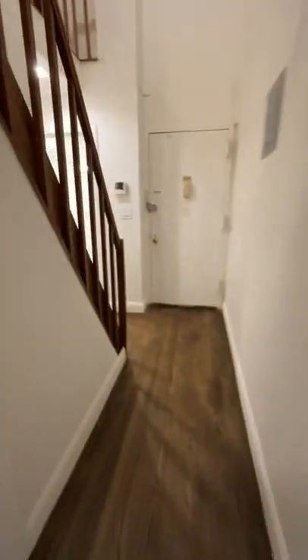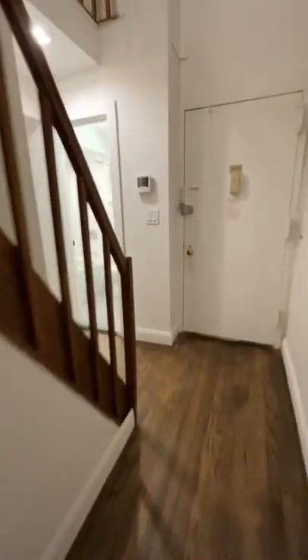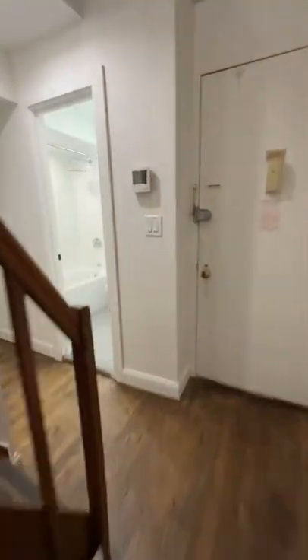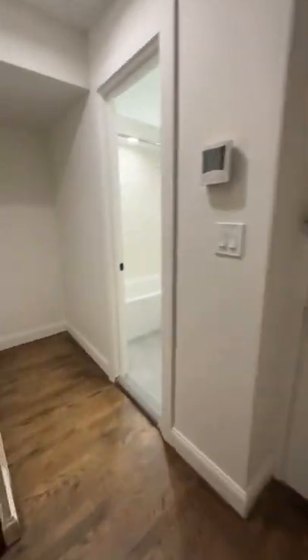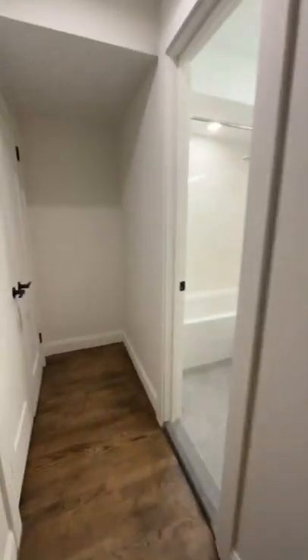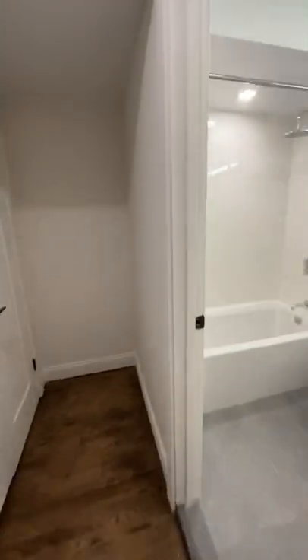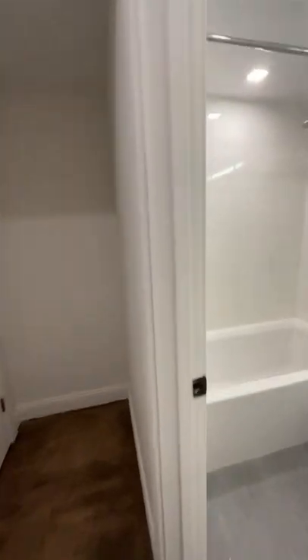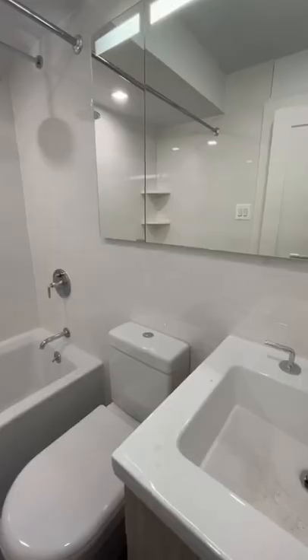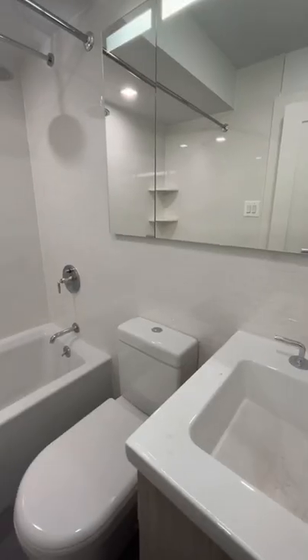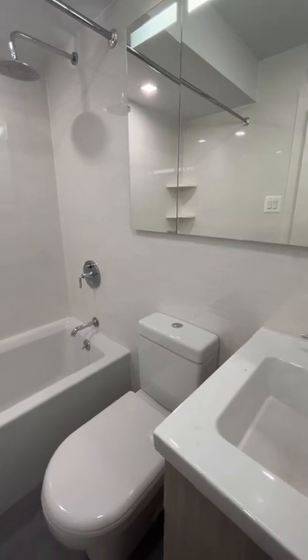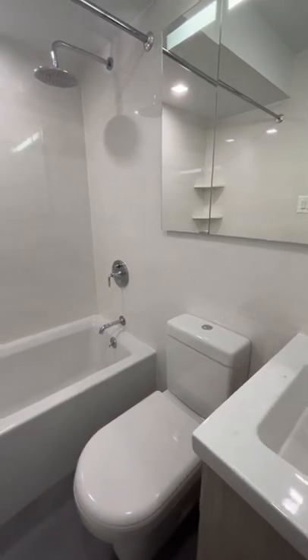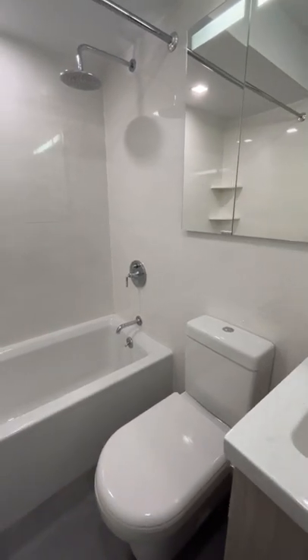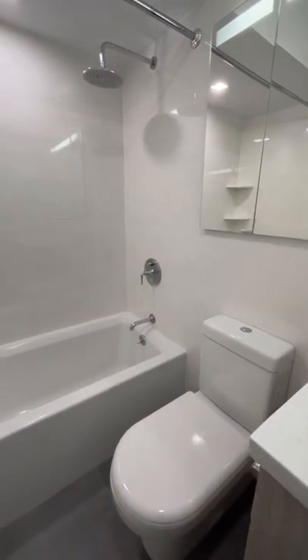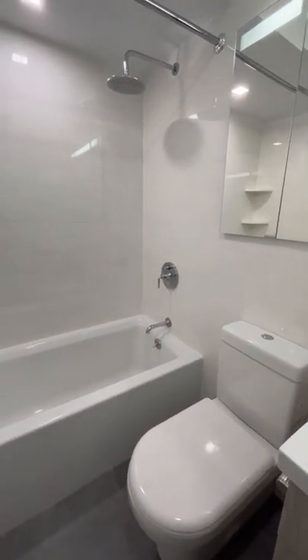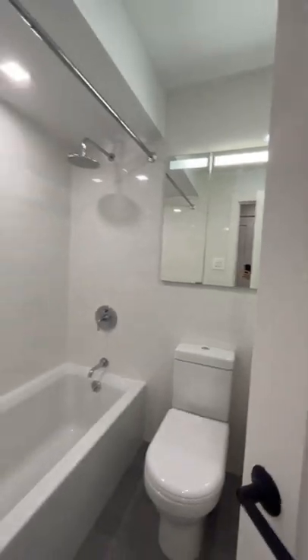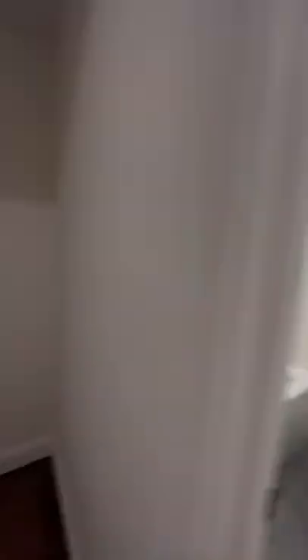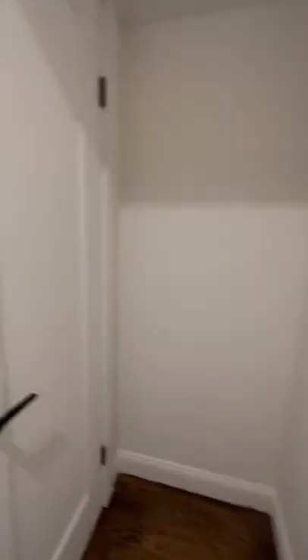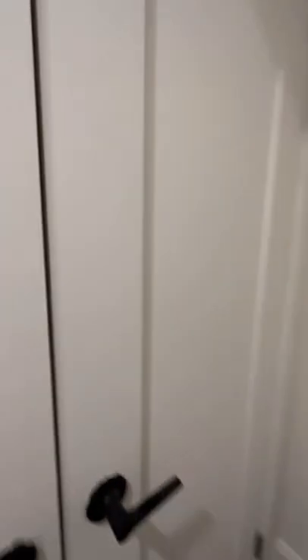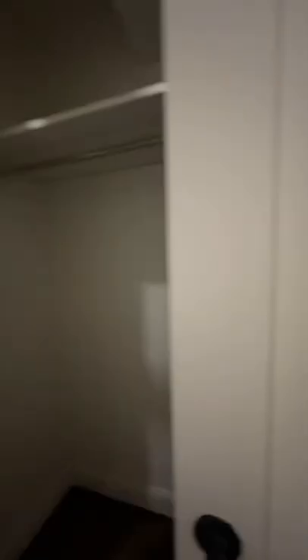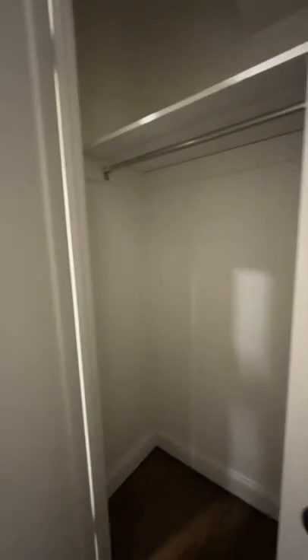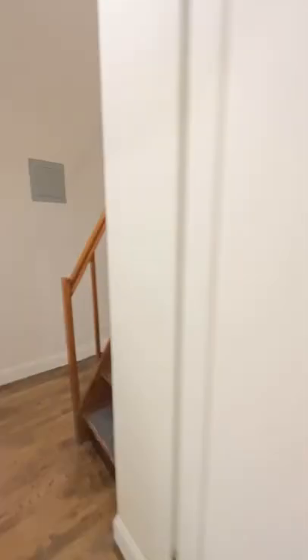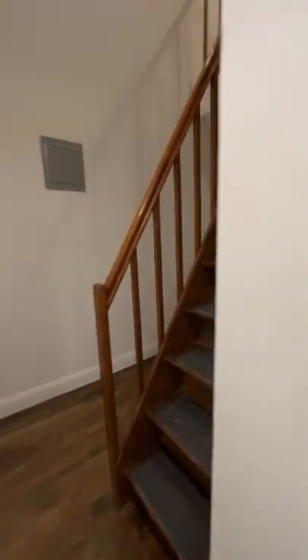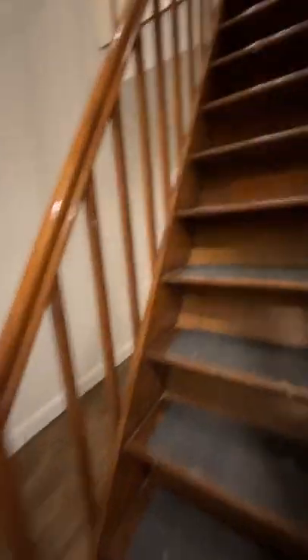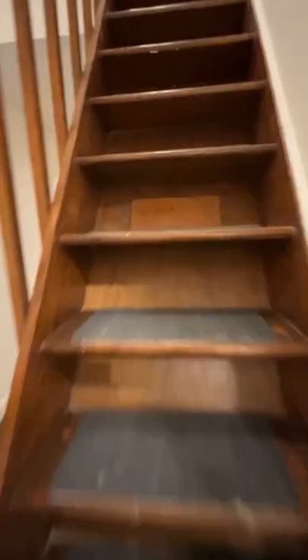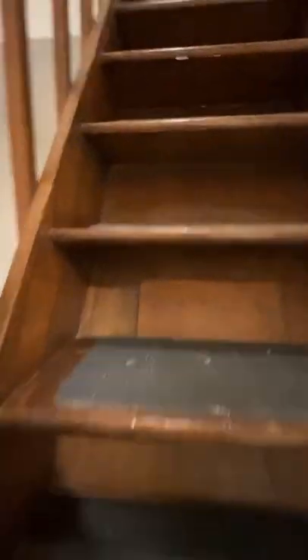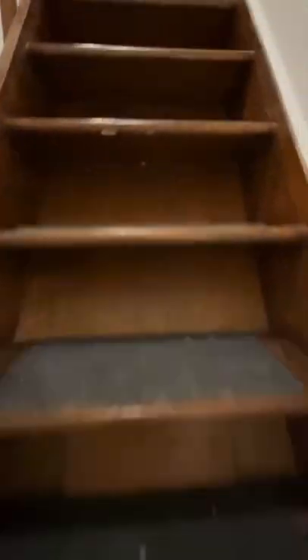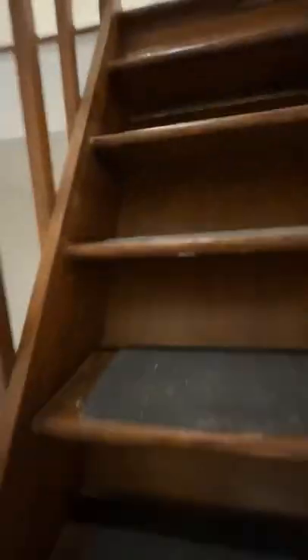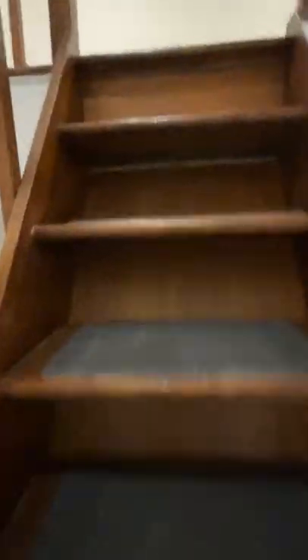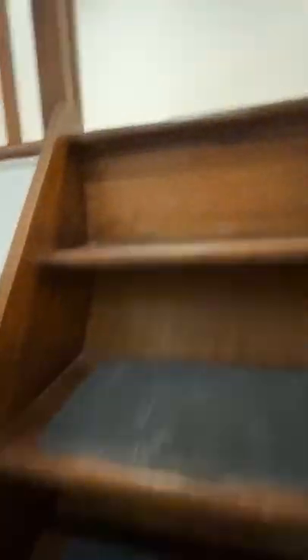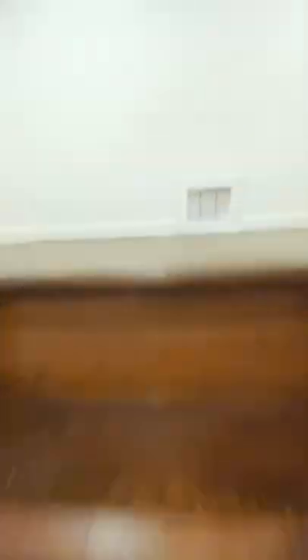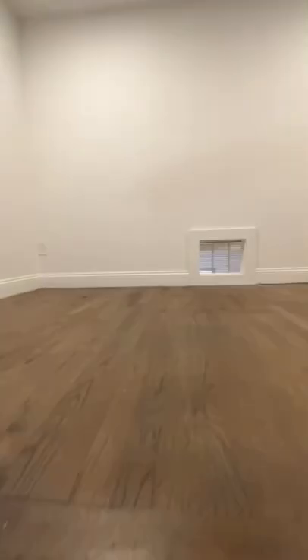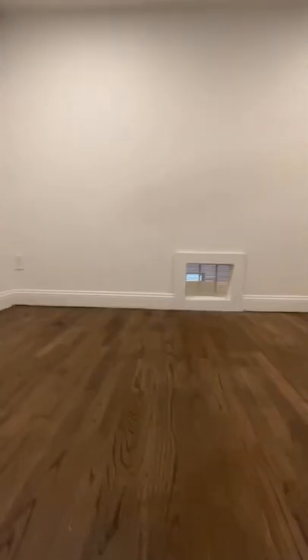And then you have this lofted space. Here's the bathroom — it's actually a really nice, clean bathroom. And there's a closet right across from the bathroom that's right by the entrance to the apartment.